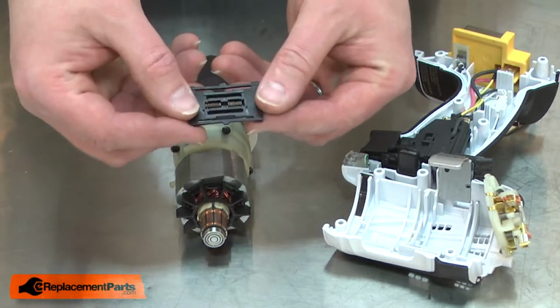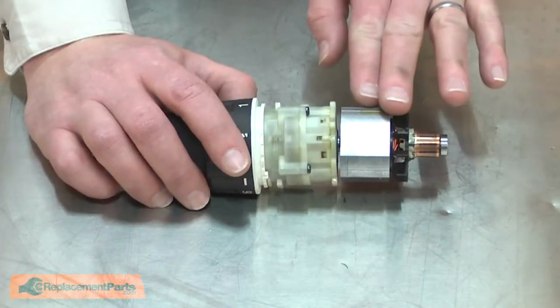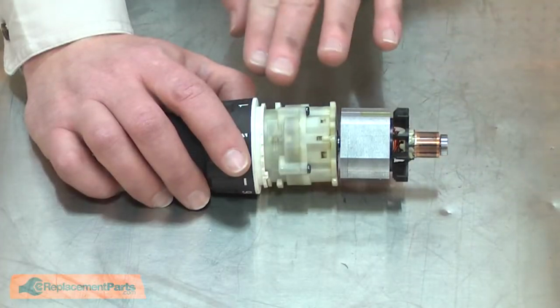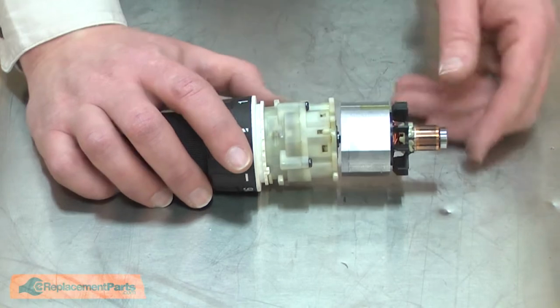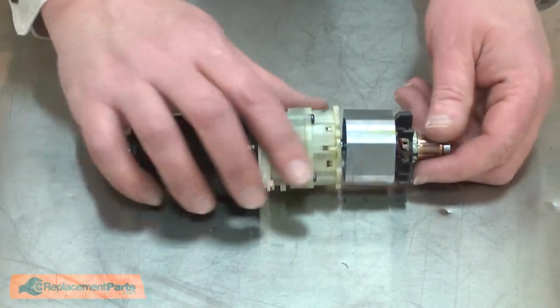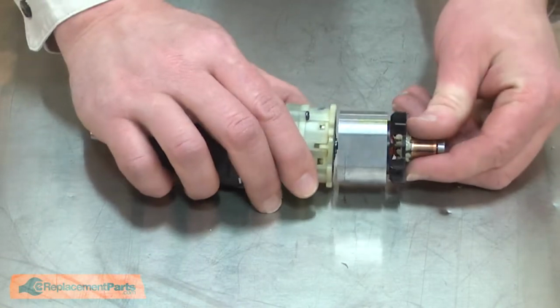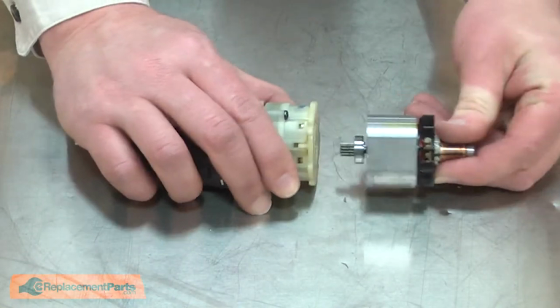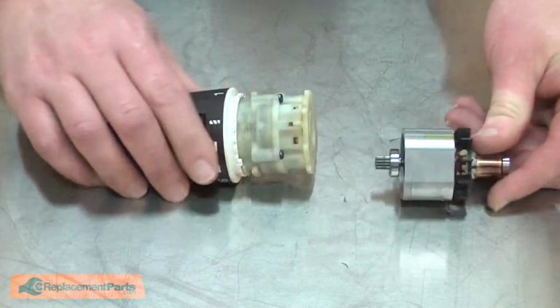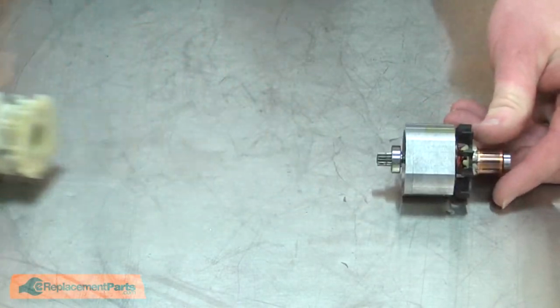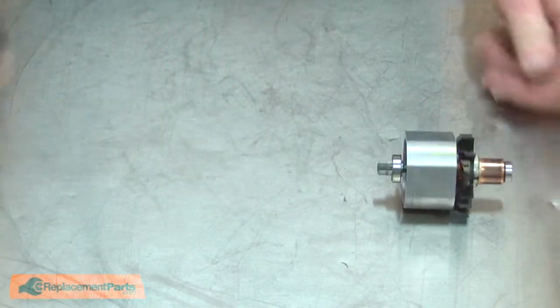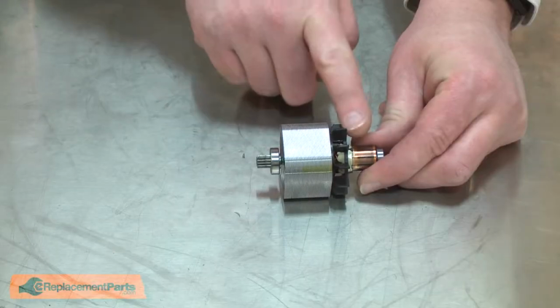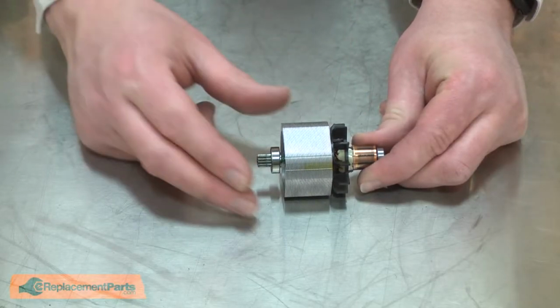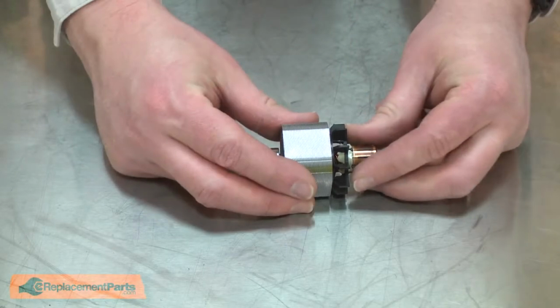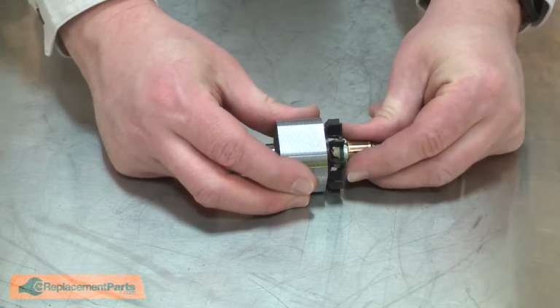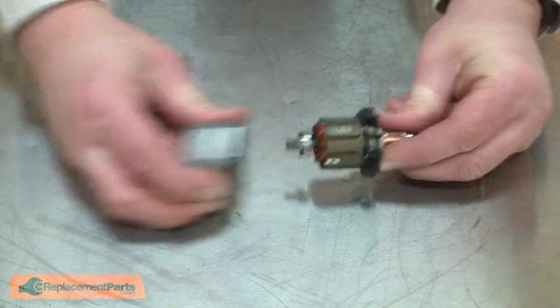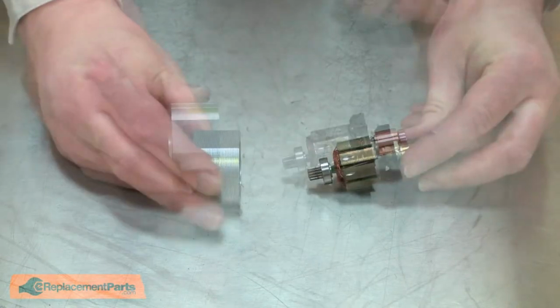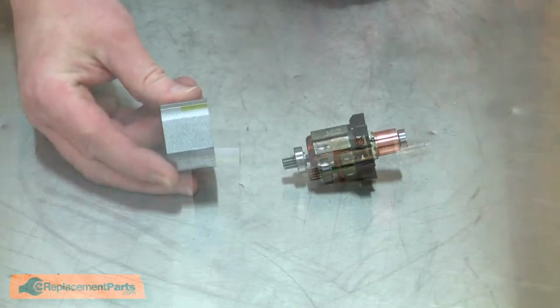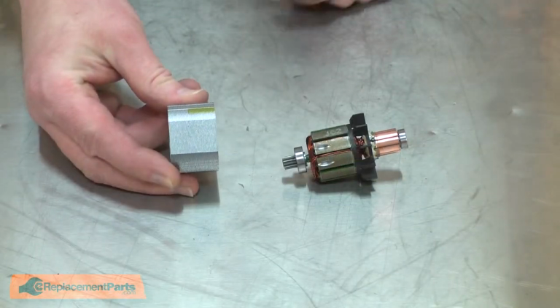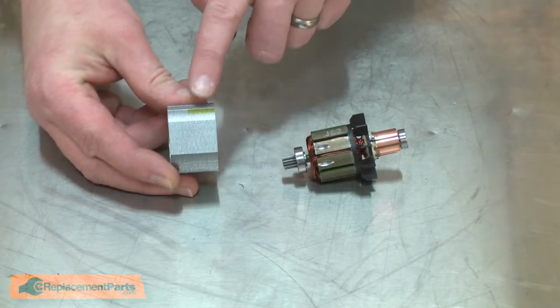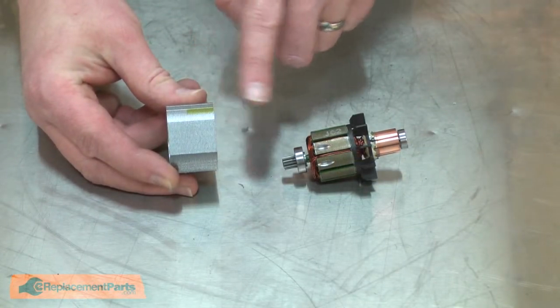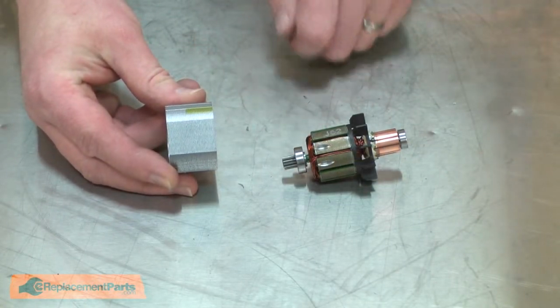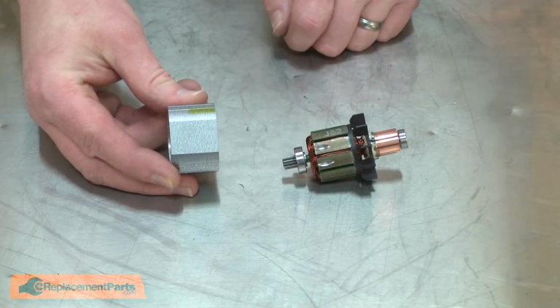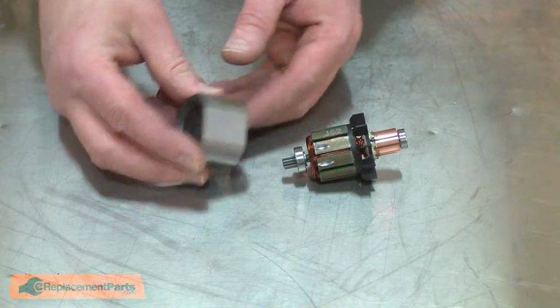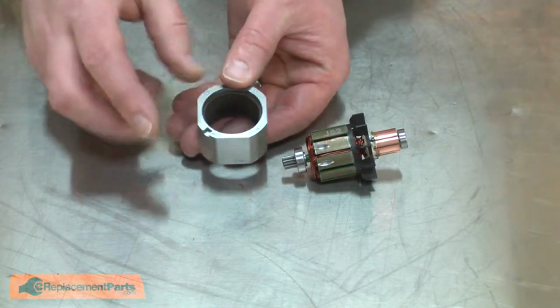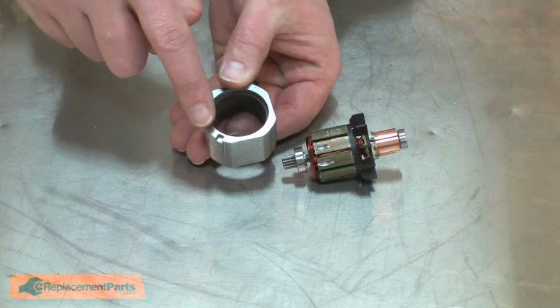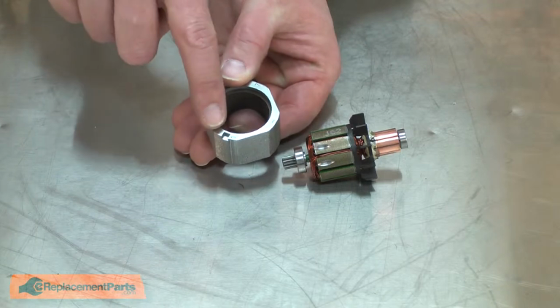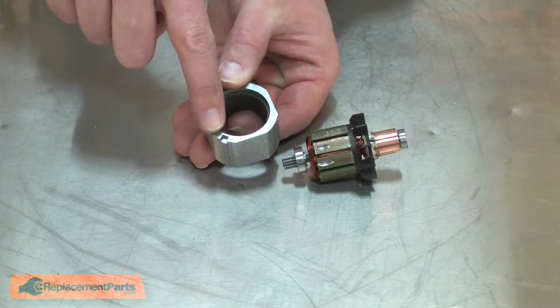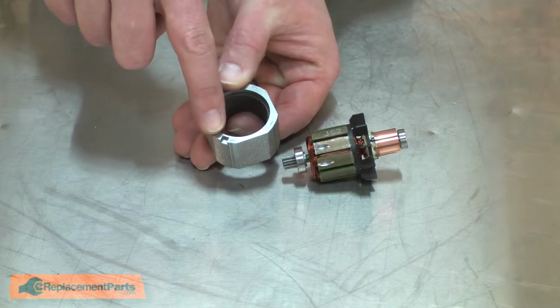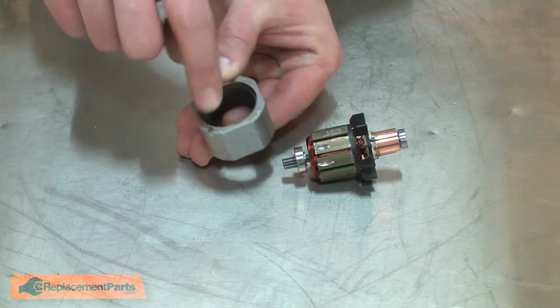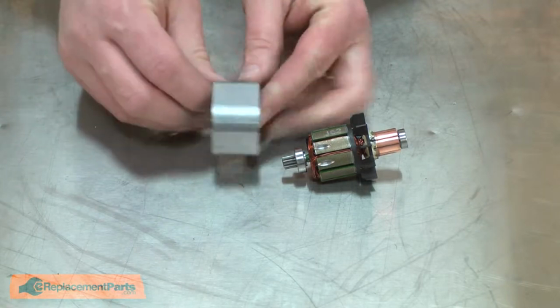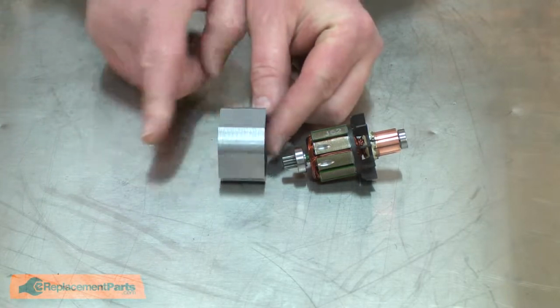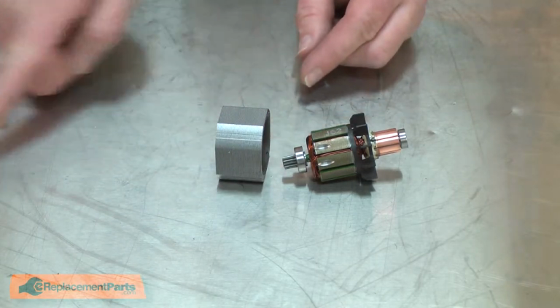Now I'll separate the armature and yoke away from the gearbox and I'll separate the yoke from the armature. Now I can install the new armature. I'll install the yoke back onto the armature. You'll notice that one side of the yoke is notched and that should face out.